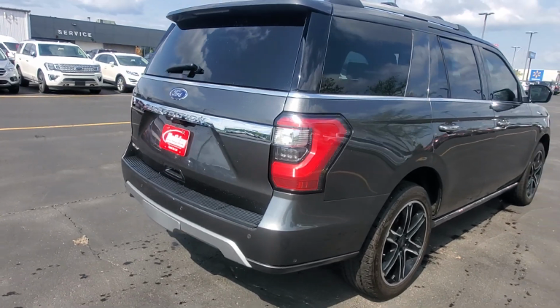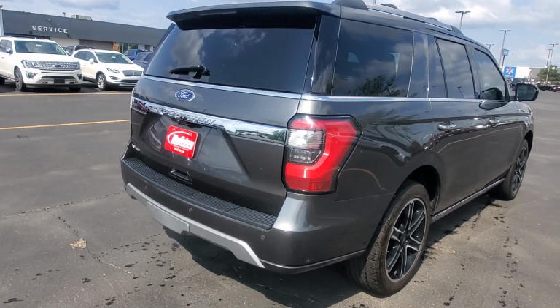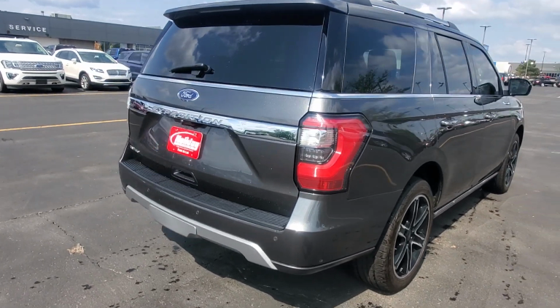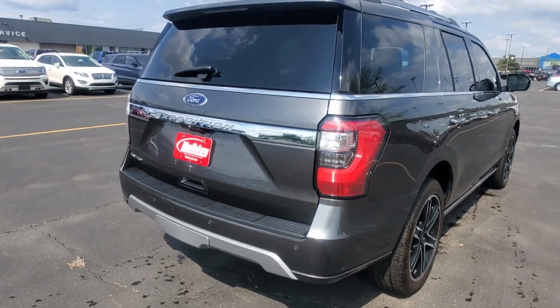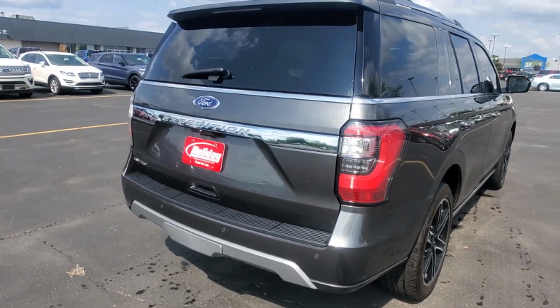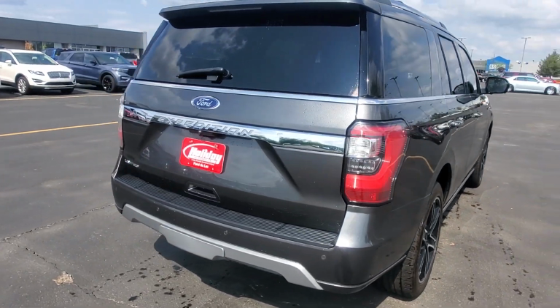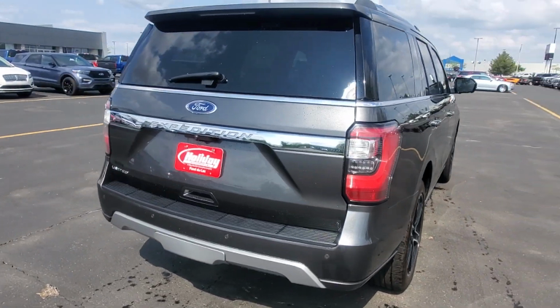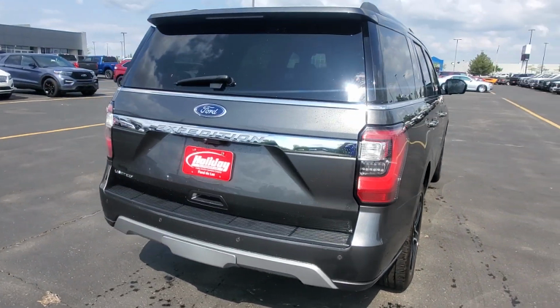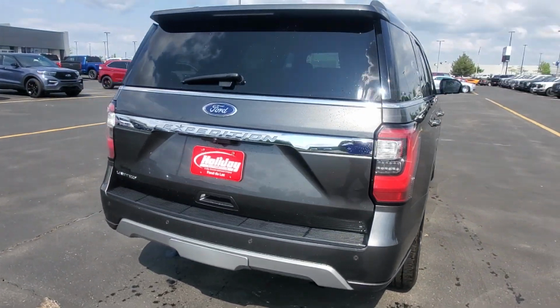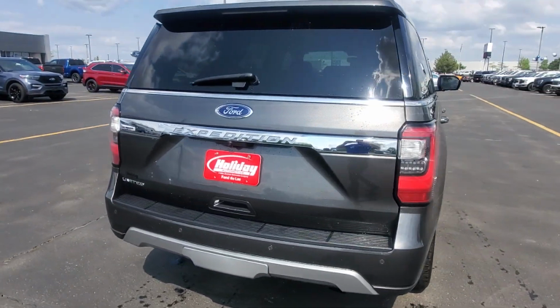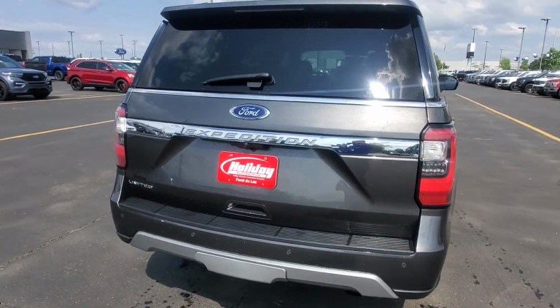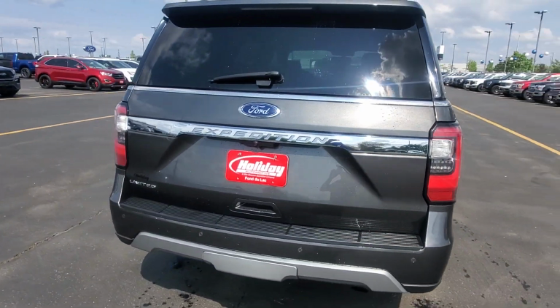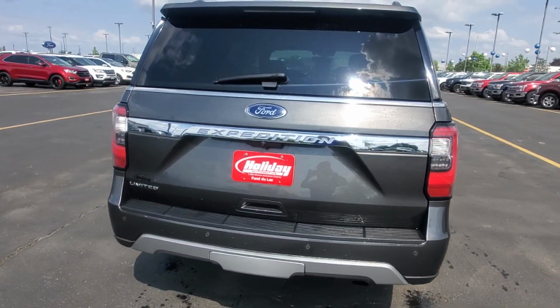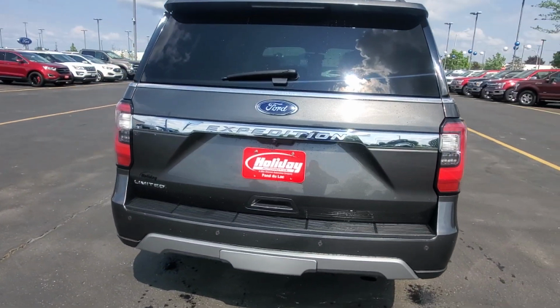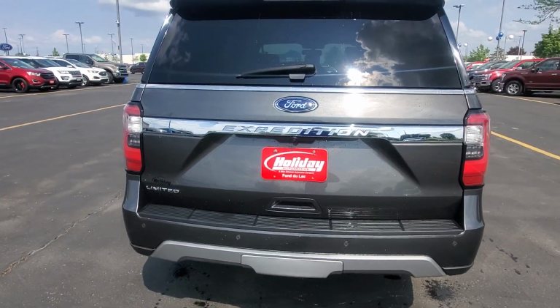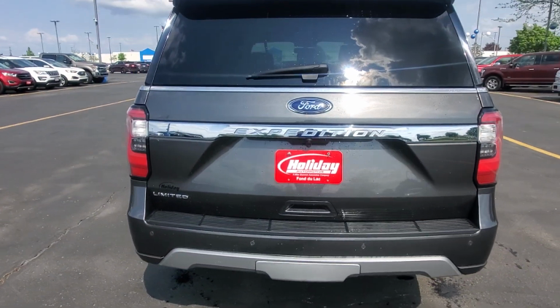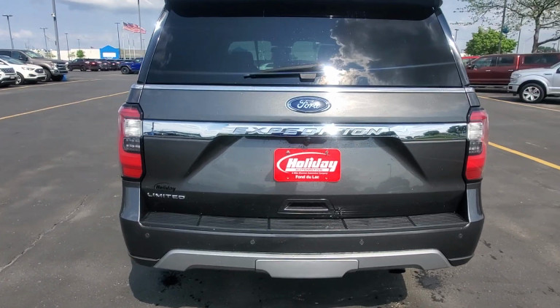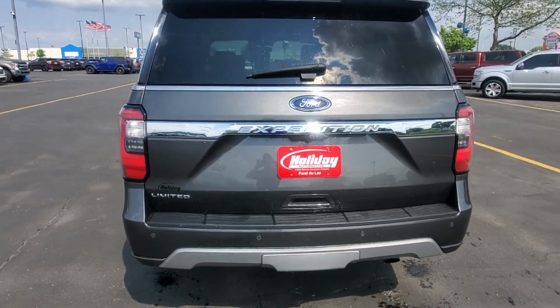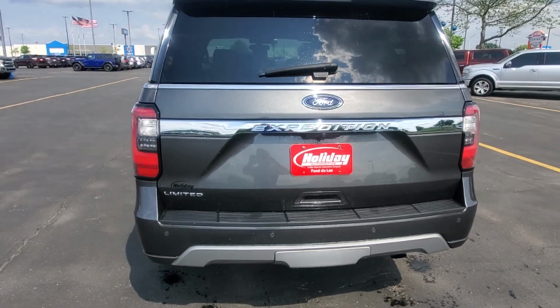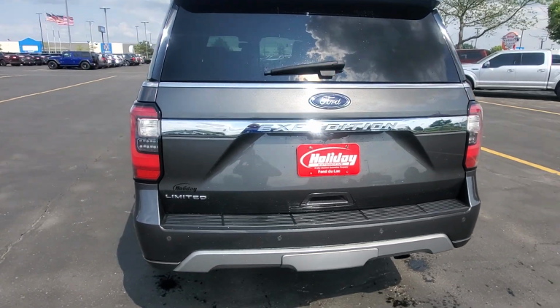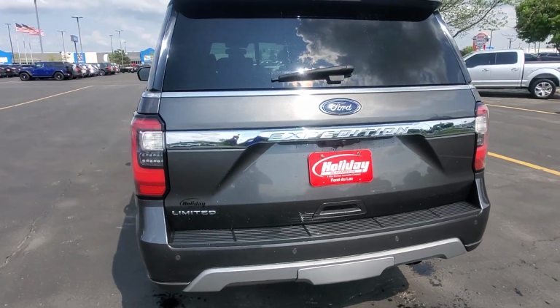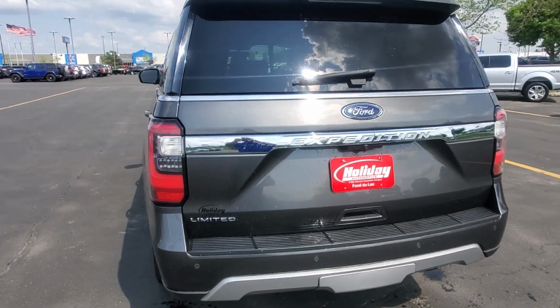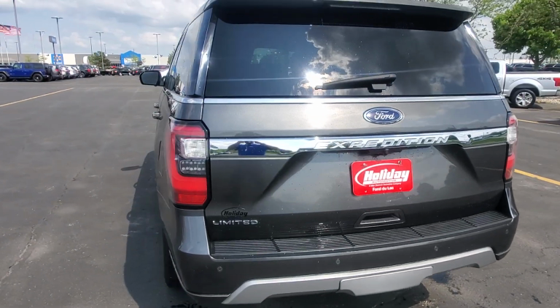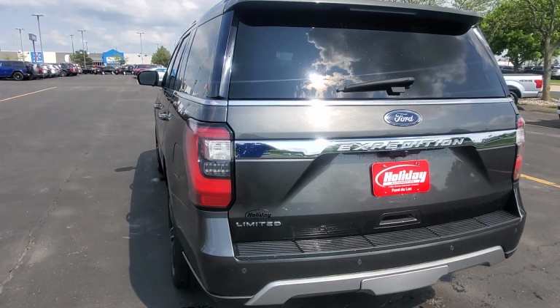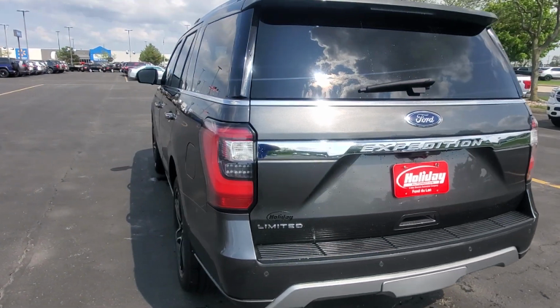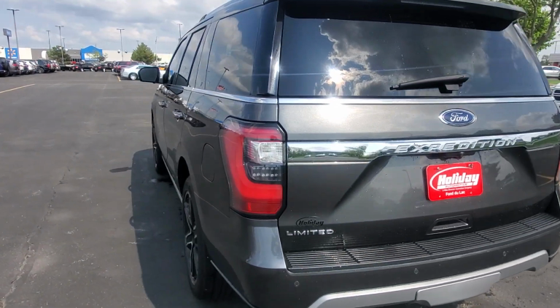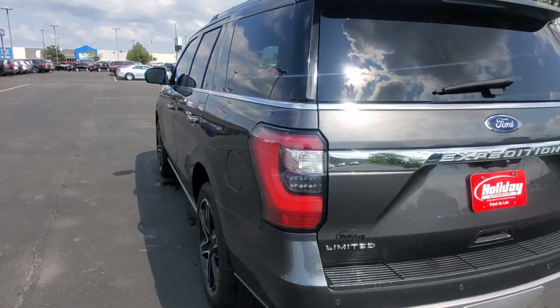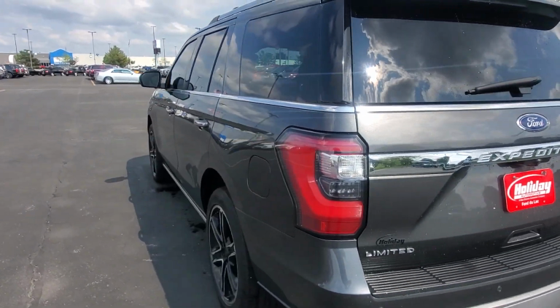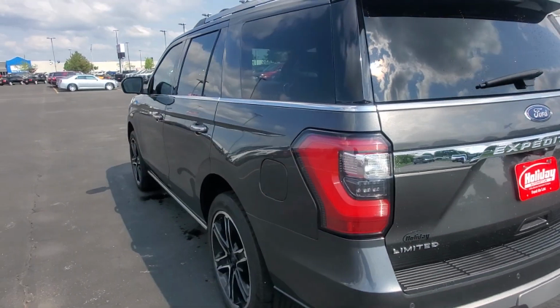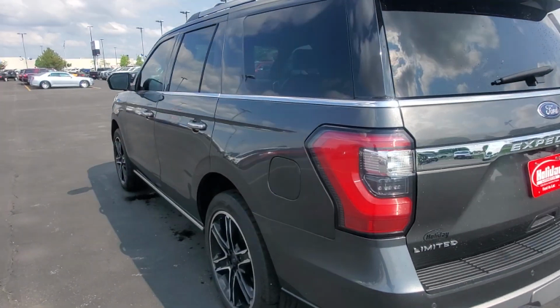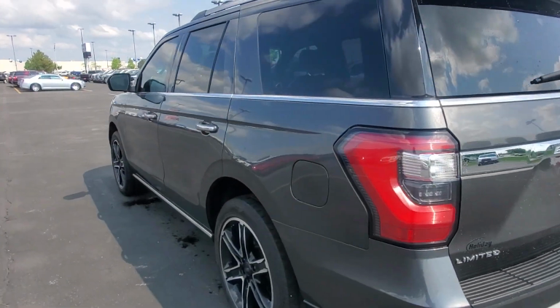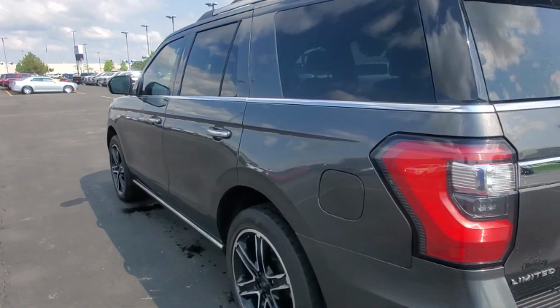You're going to gain another 12 months and 12,000 miles of bumper-to-bumper coverage. Also, your powertrain warranty is going to be good for seven years or 100,000 miles.